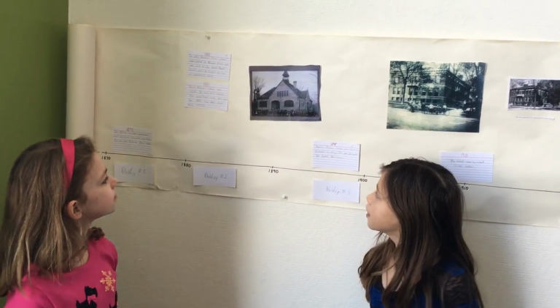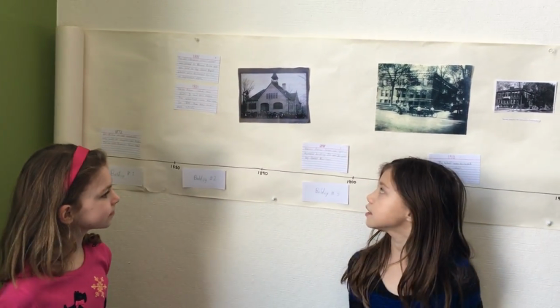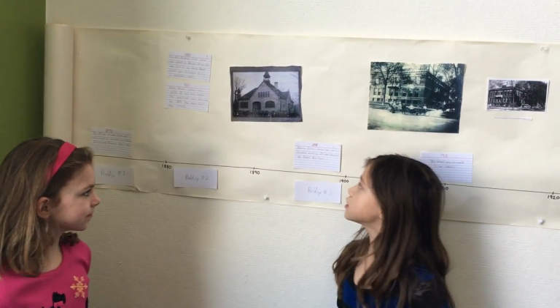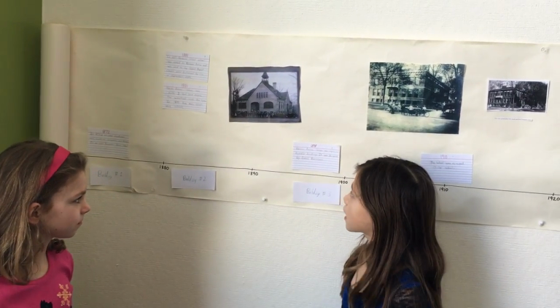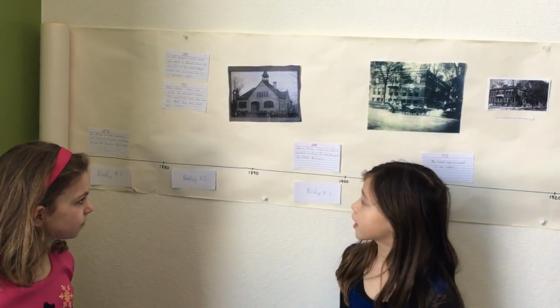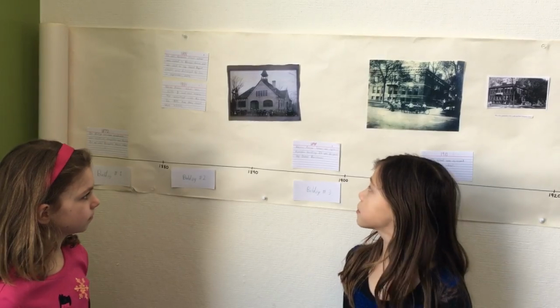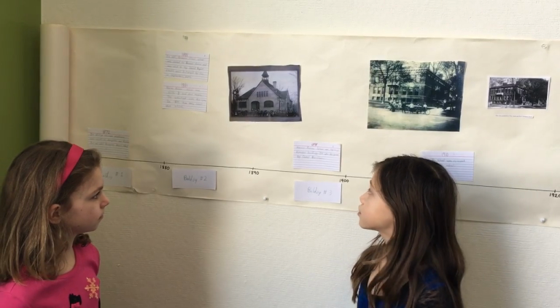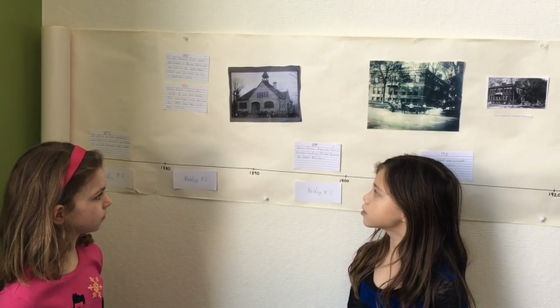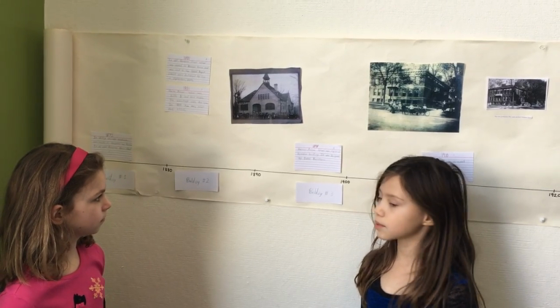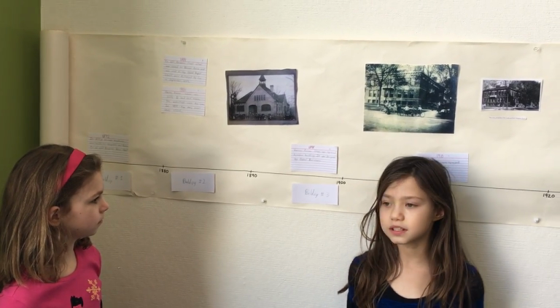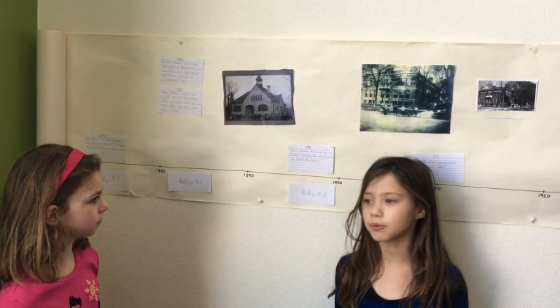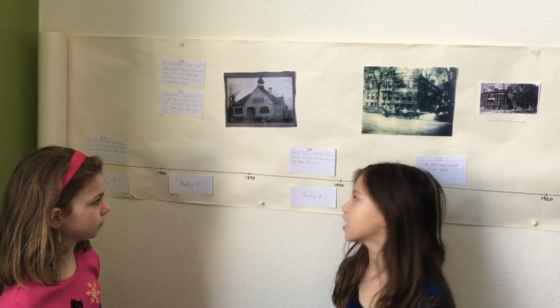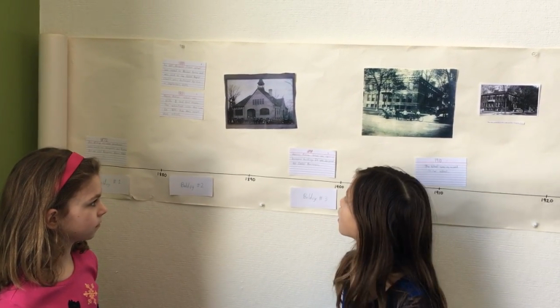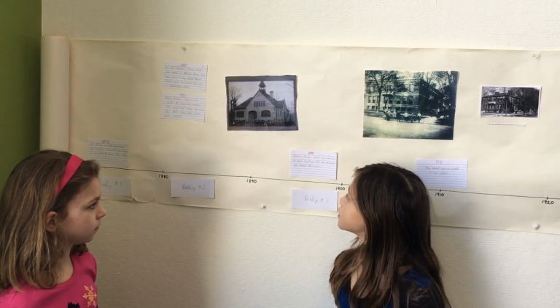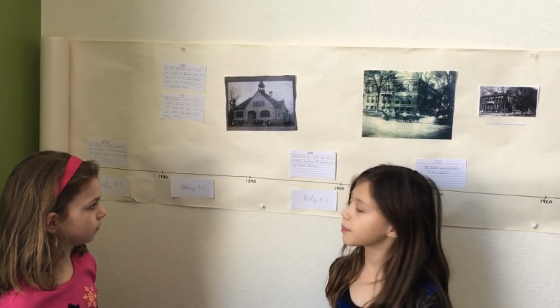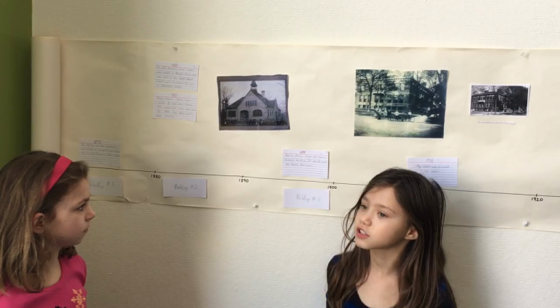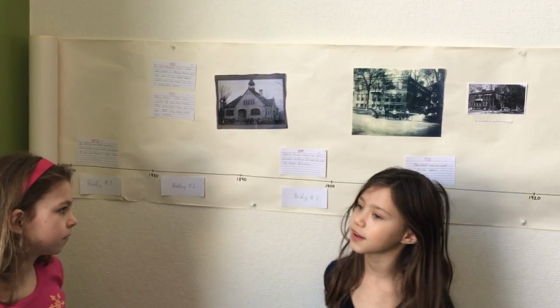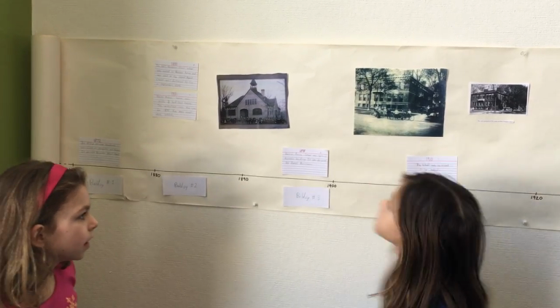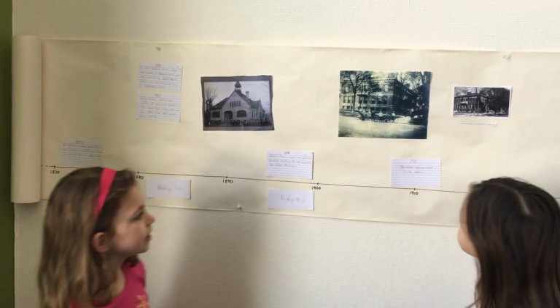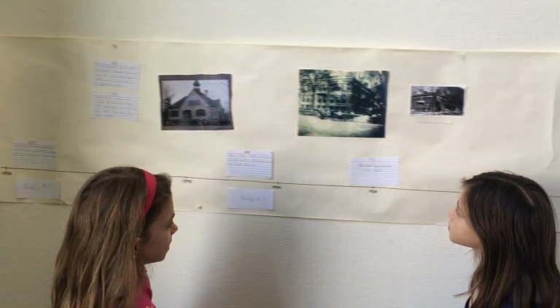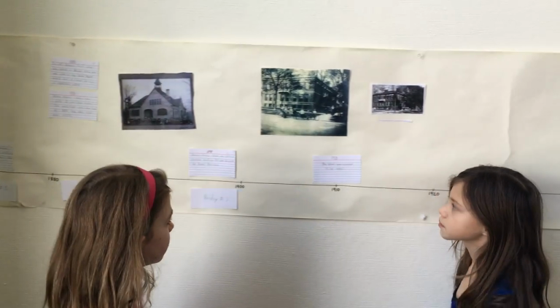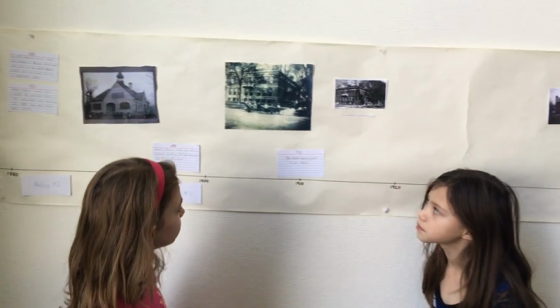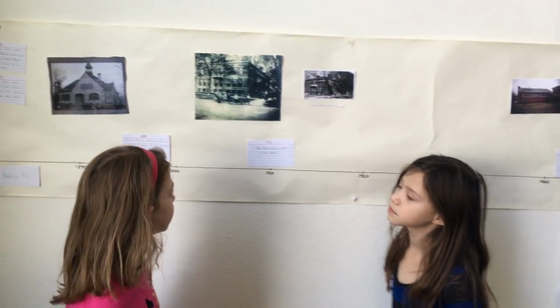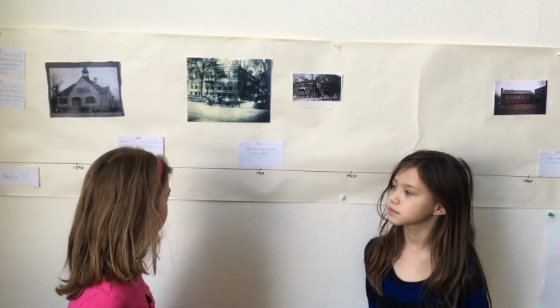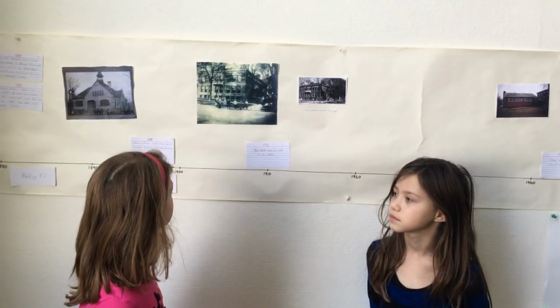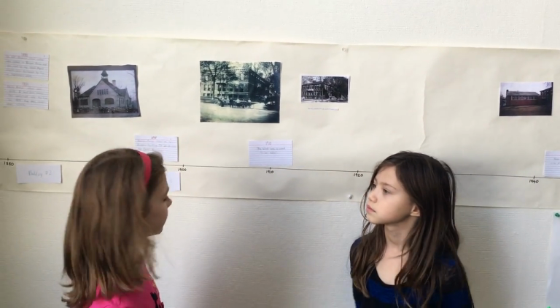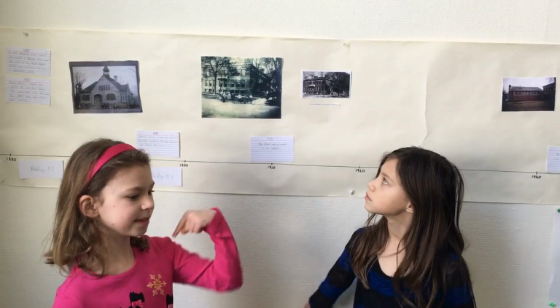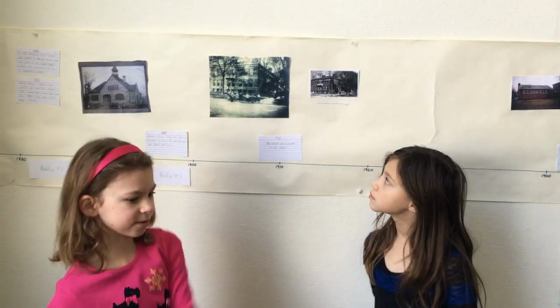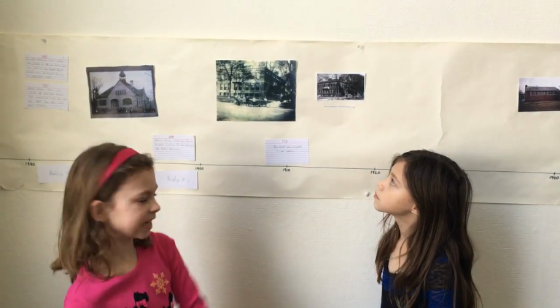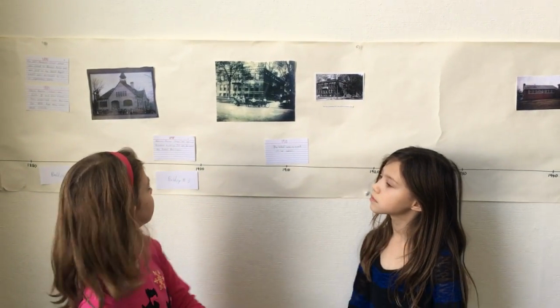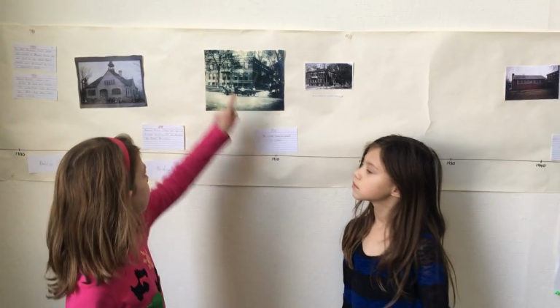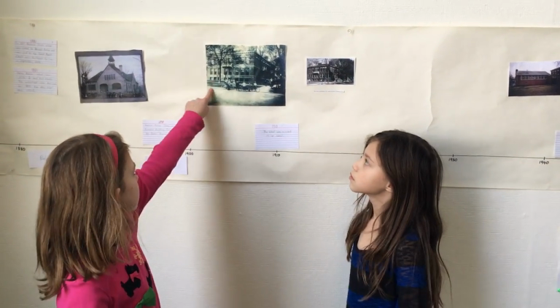In 1898, Hidman Avenue School was replaced by a new building. It was designed by Daniel Birmingham. In 1910, the school was renamed Miller School, and this building was standing, and that's a picture.